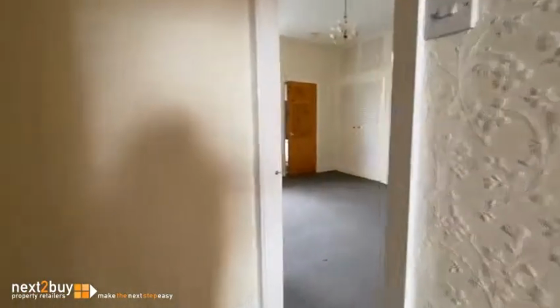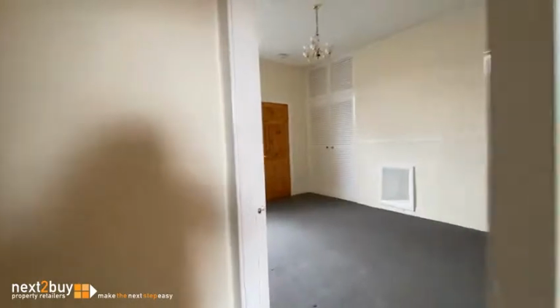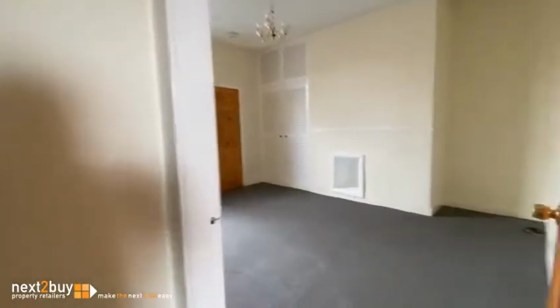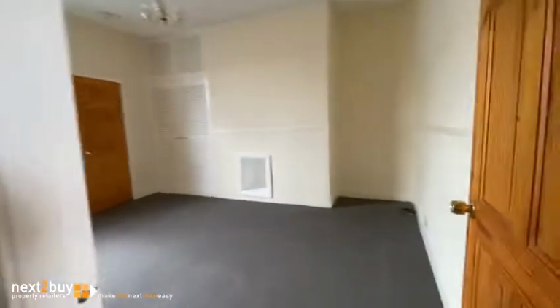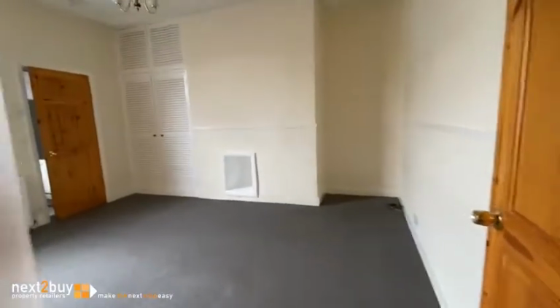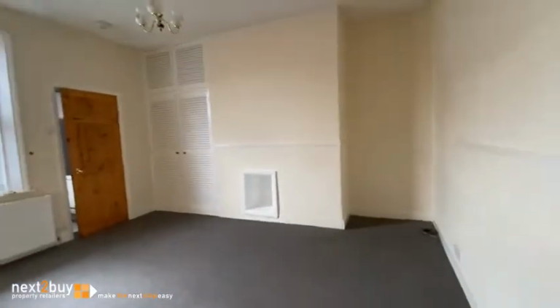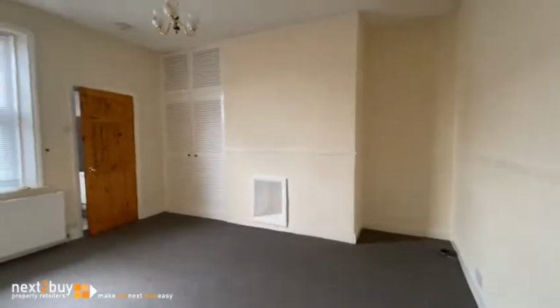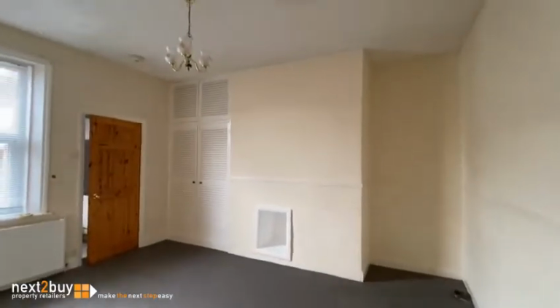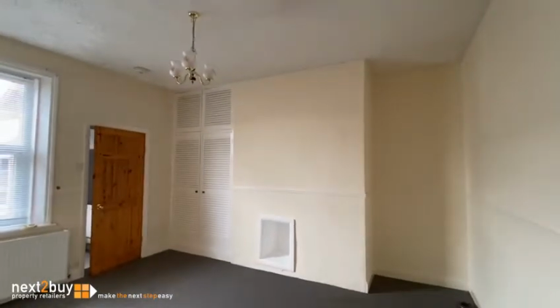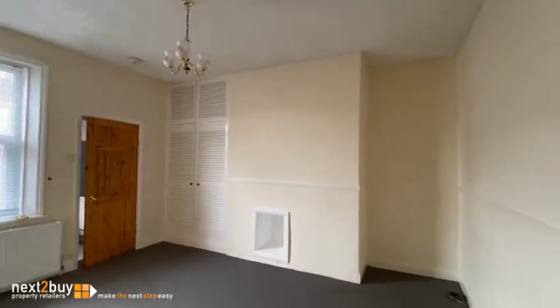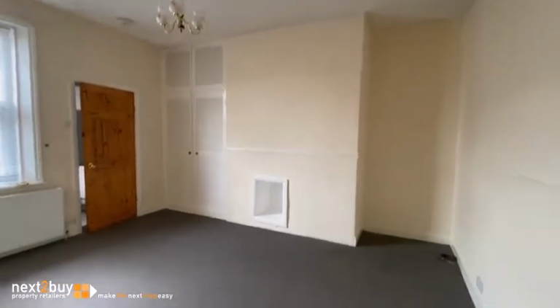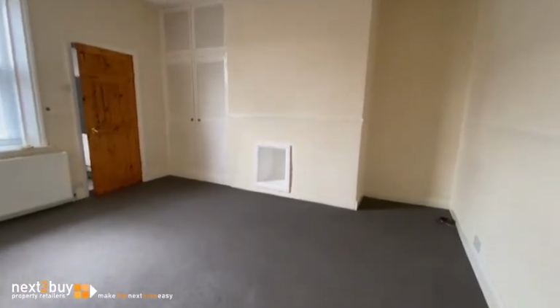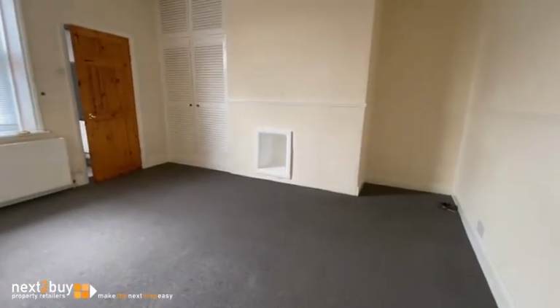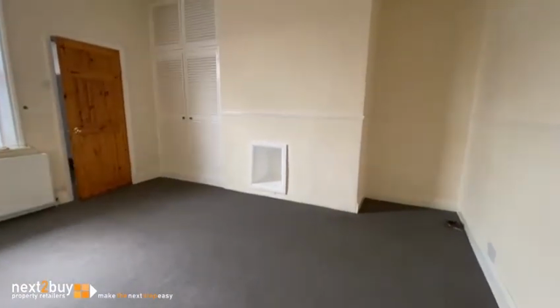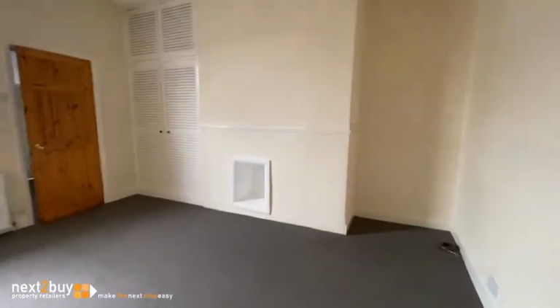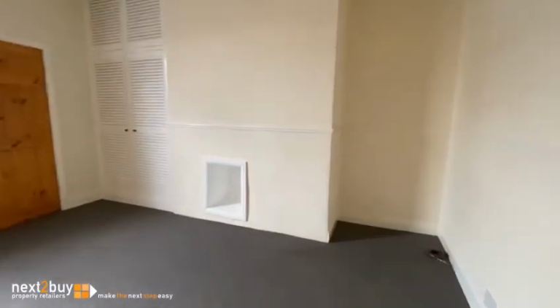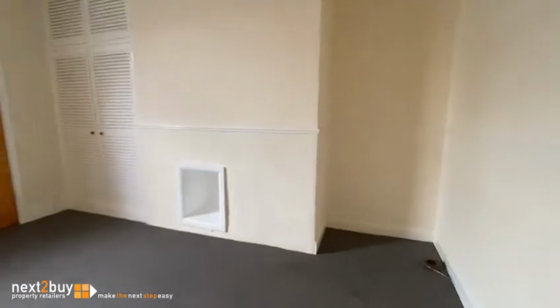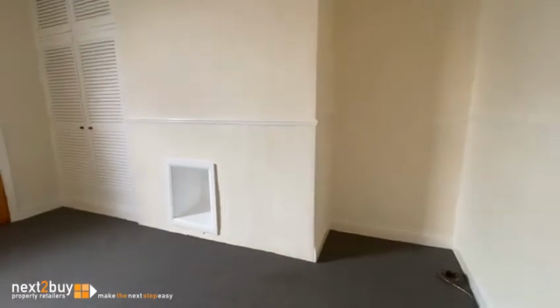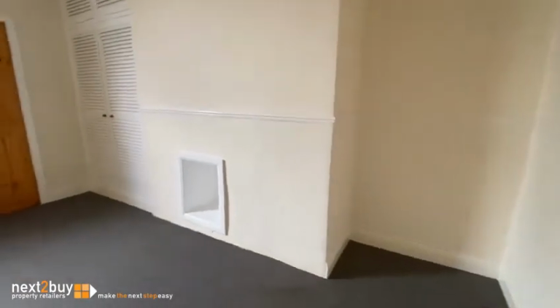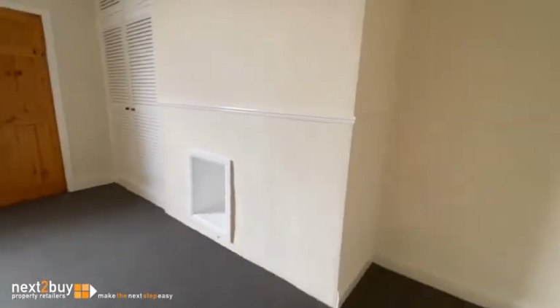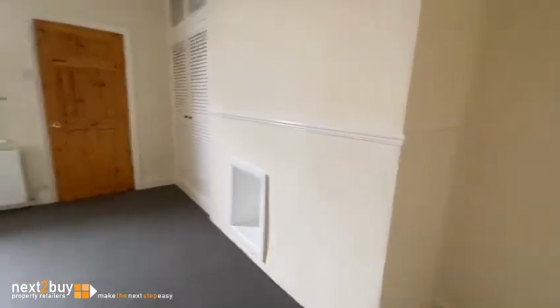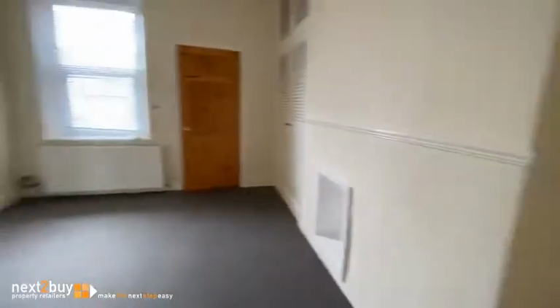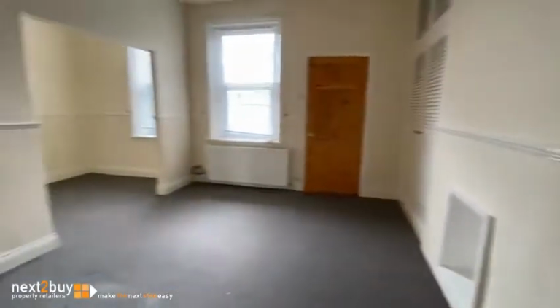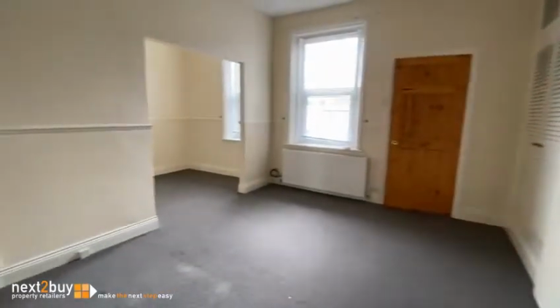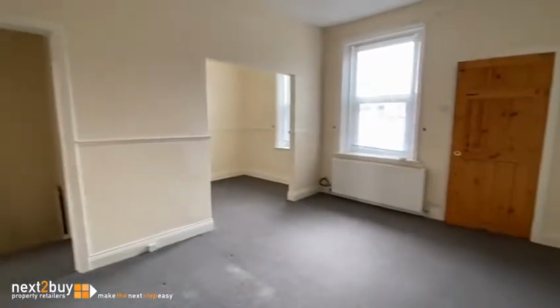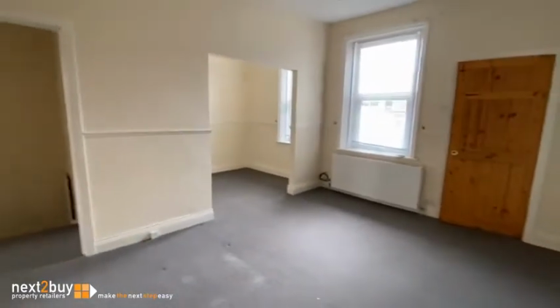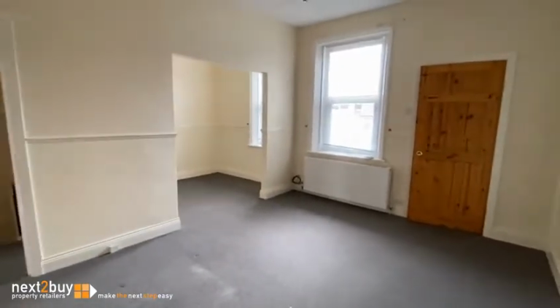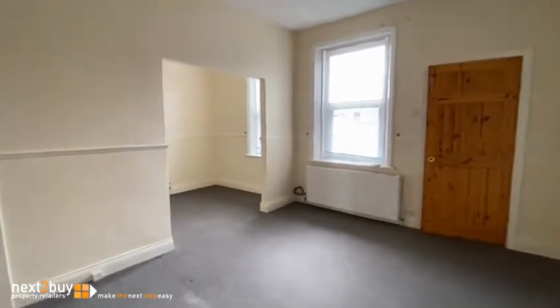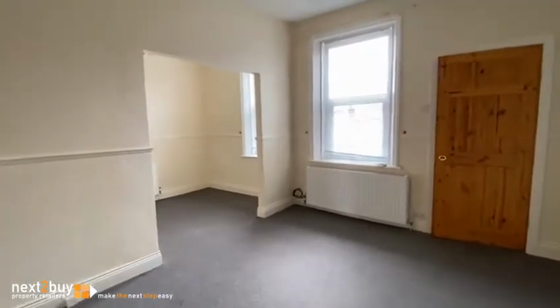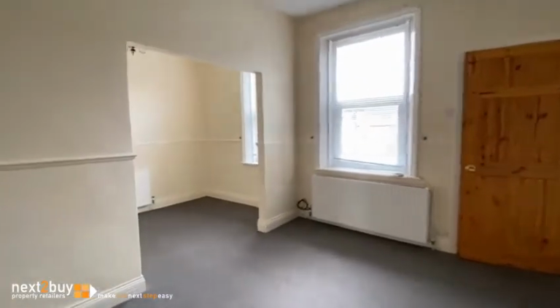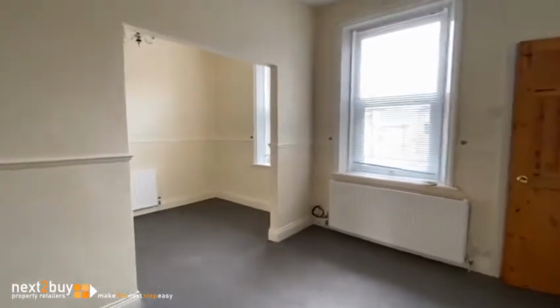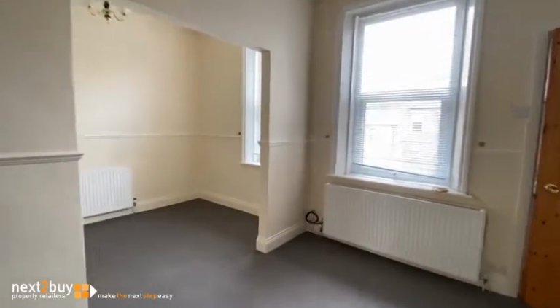Living room next, and that opens up into a dining area.